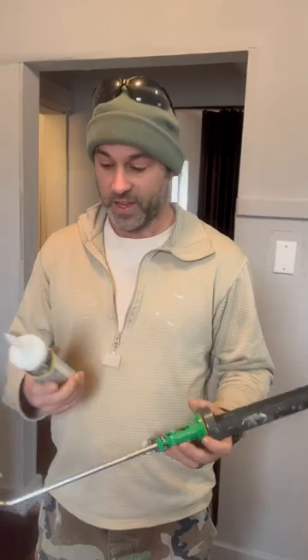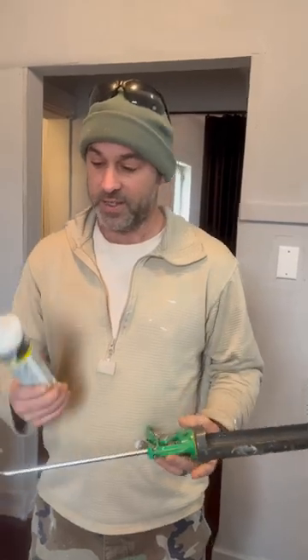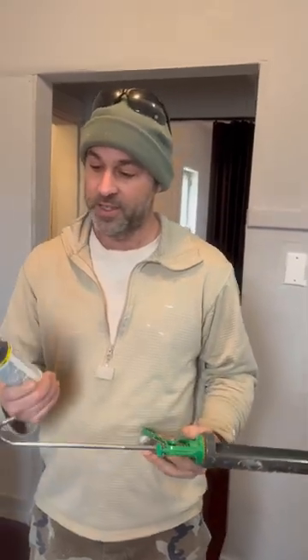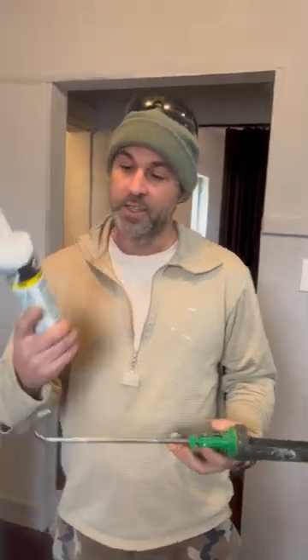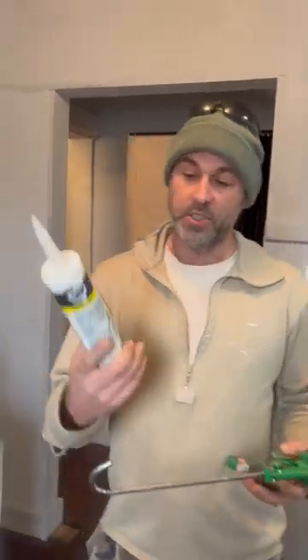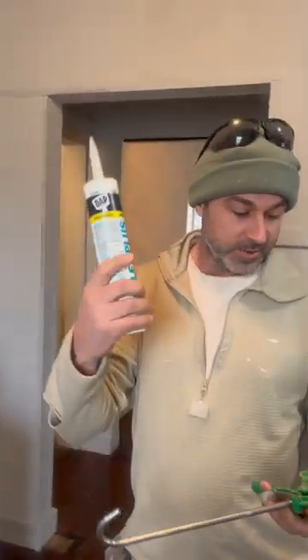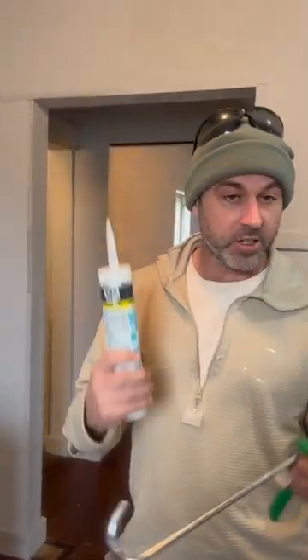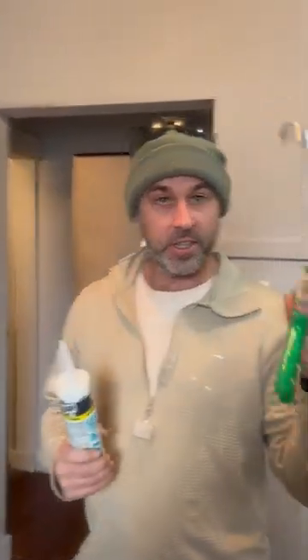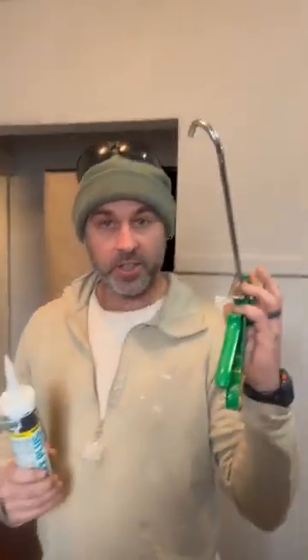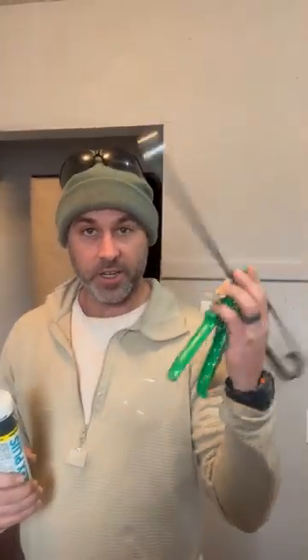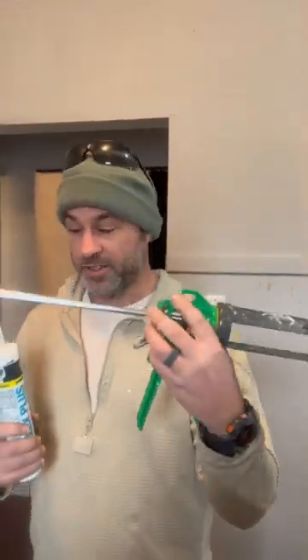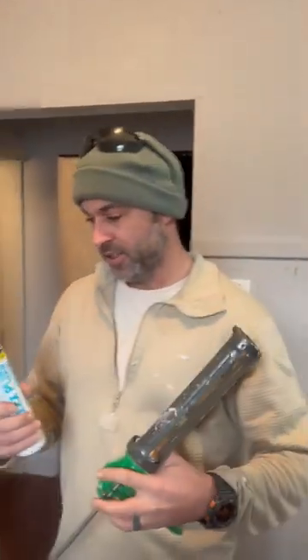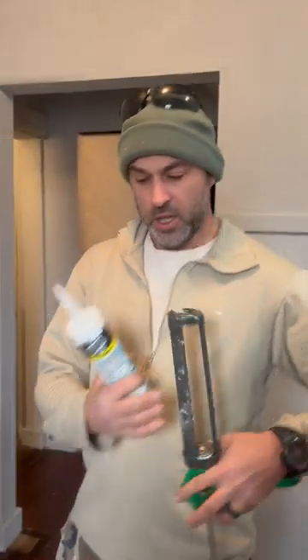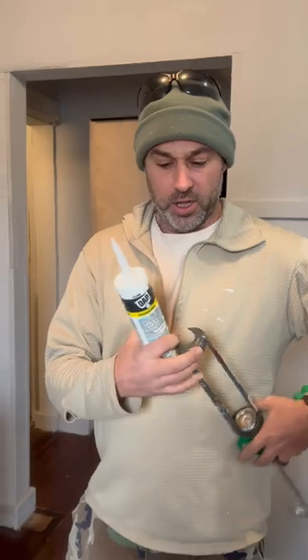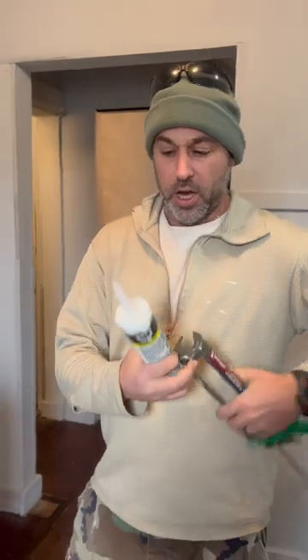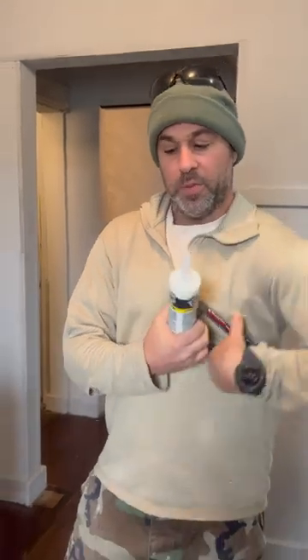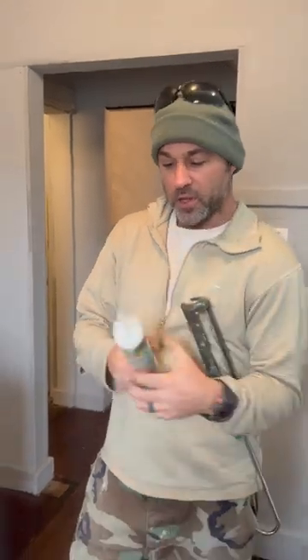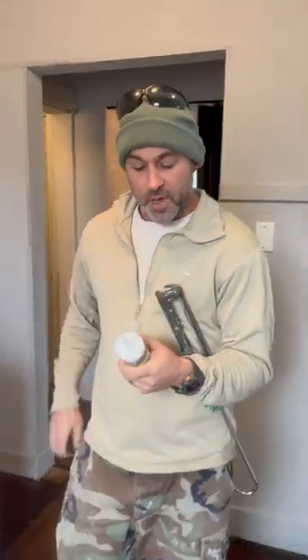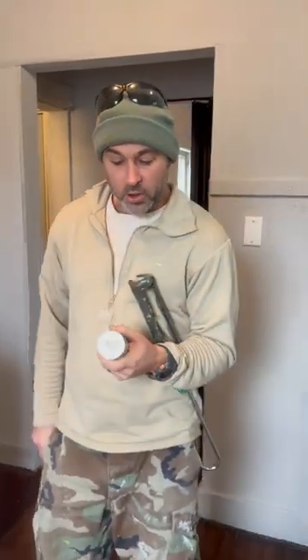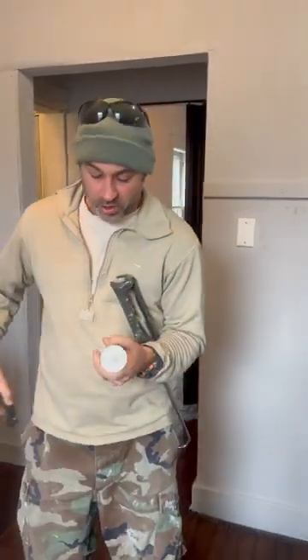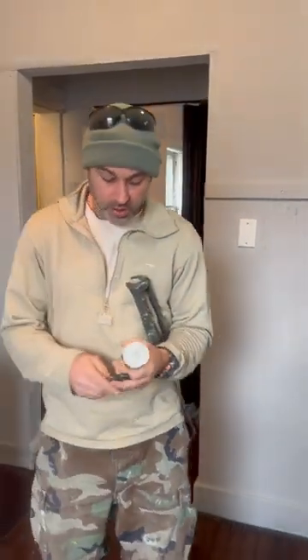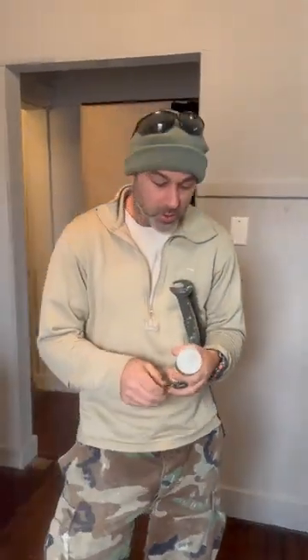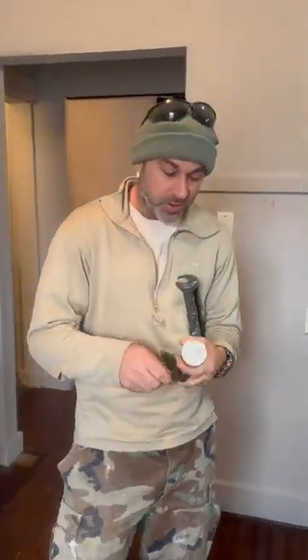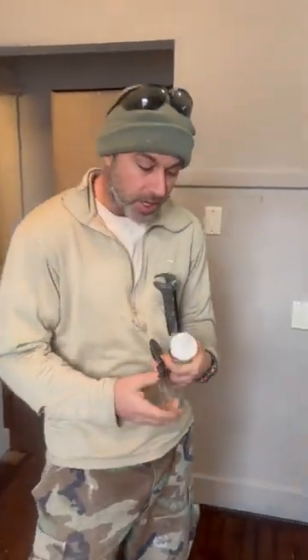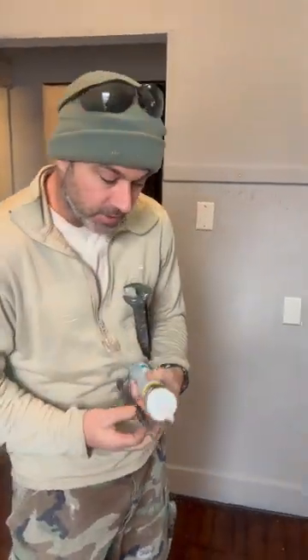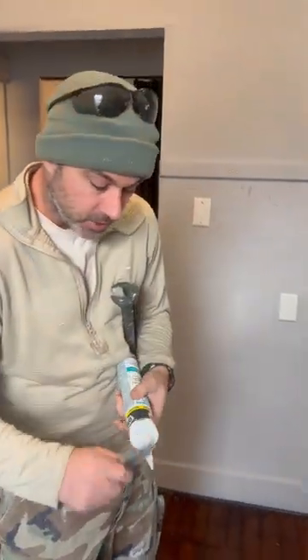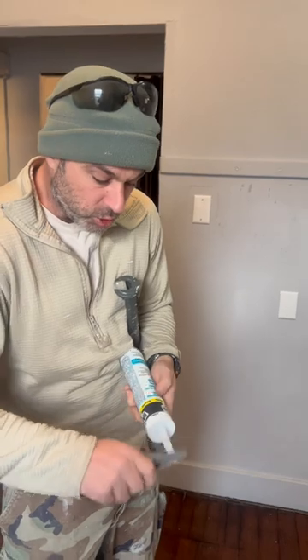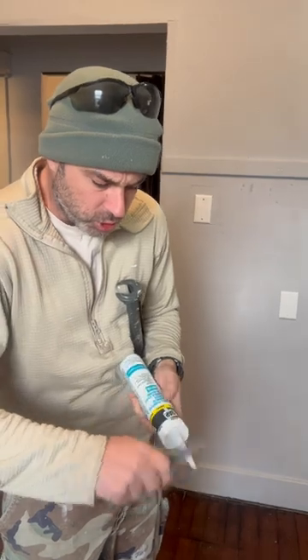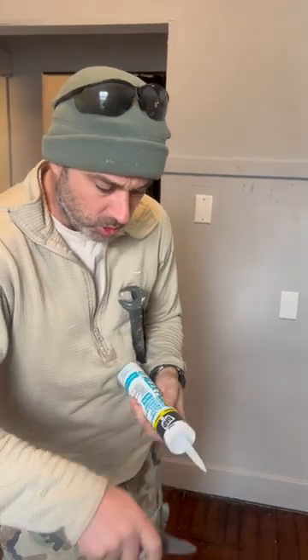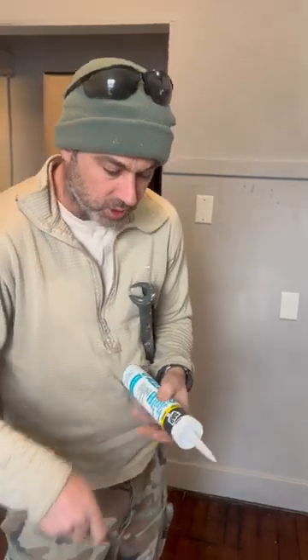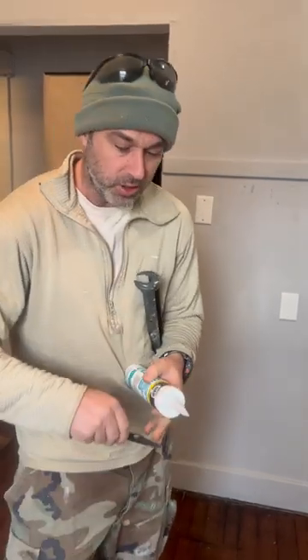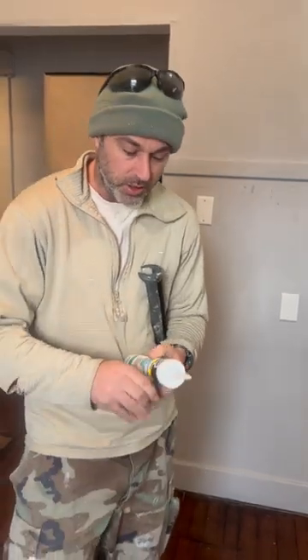We've got some caulking and a caulk gun. A lot of people are like, 'Oh man, I gotta open a caulk,' and they pull out their knife and try to do it that way.